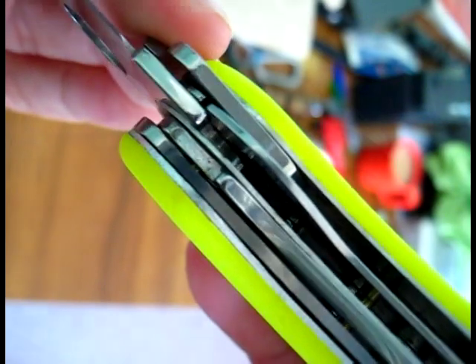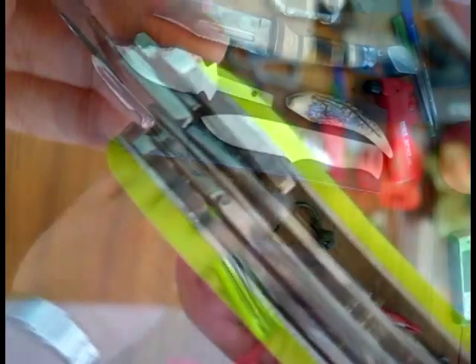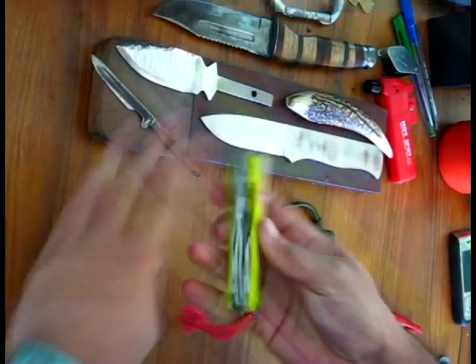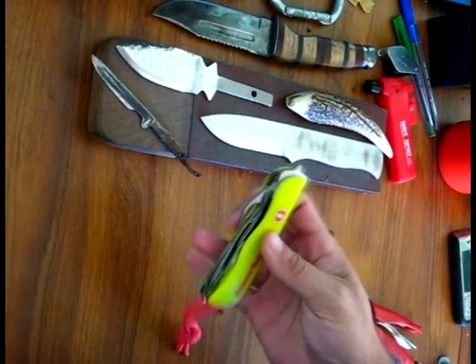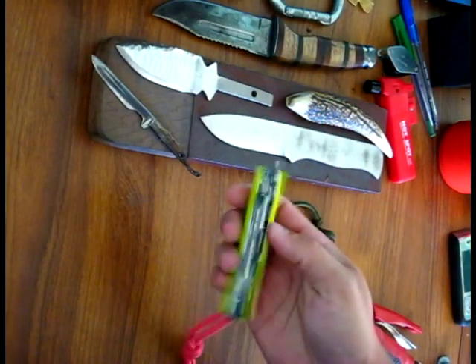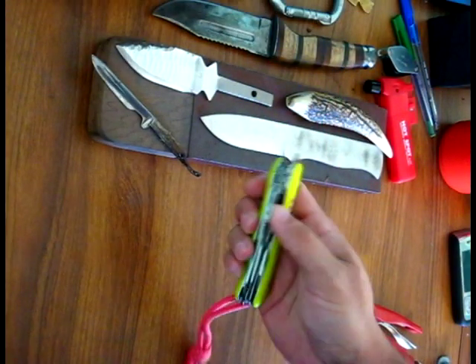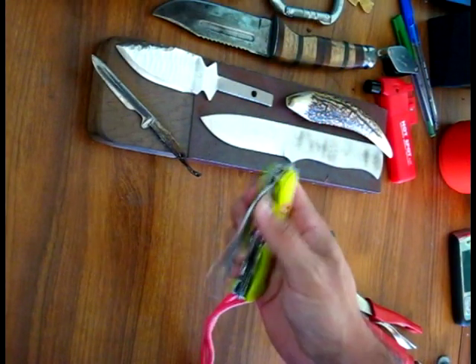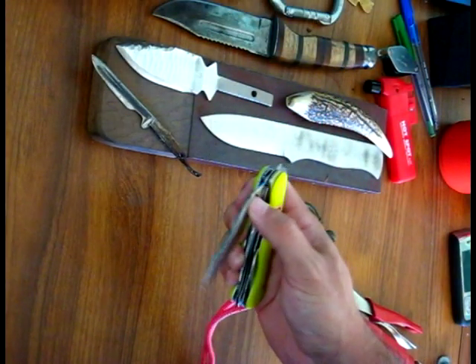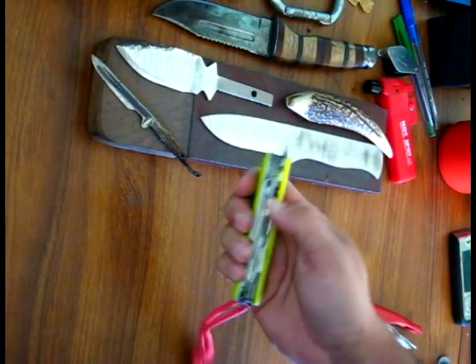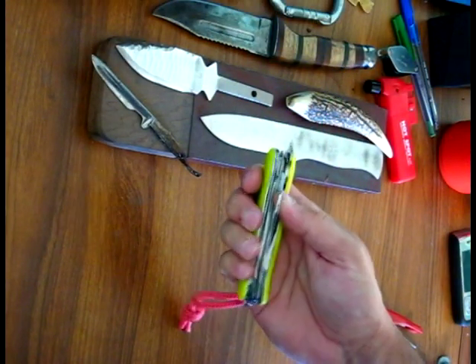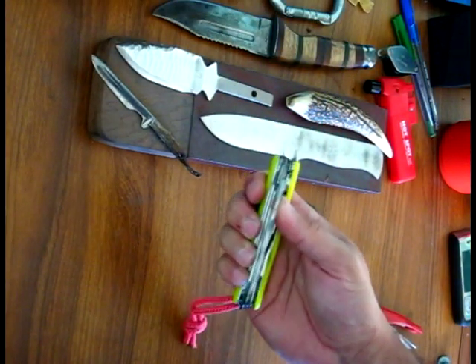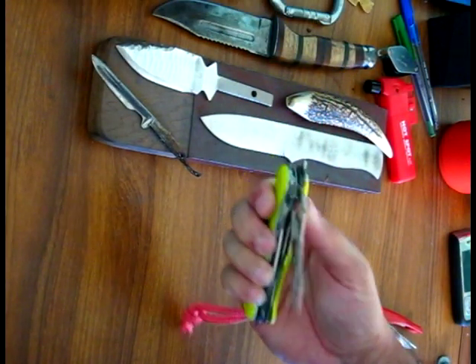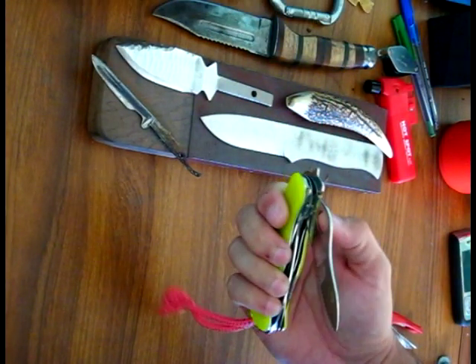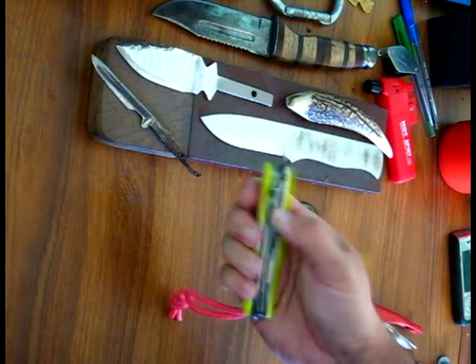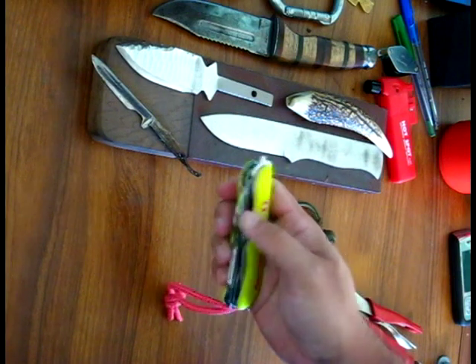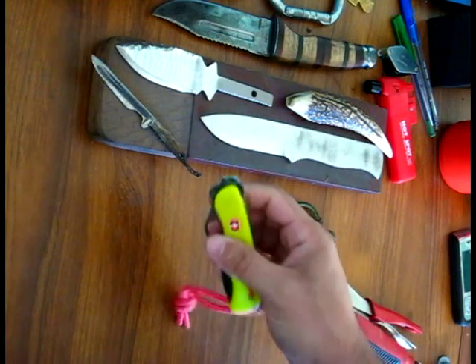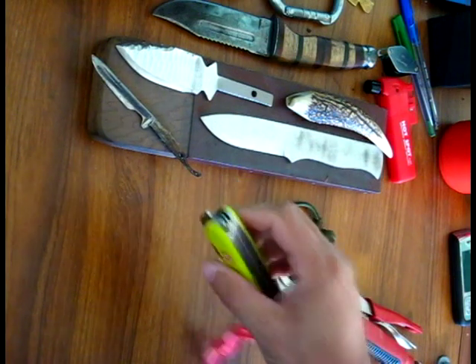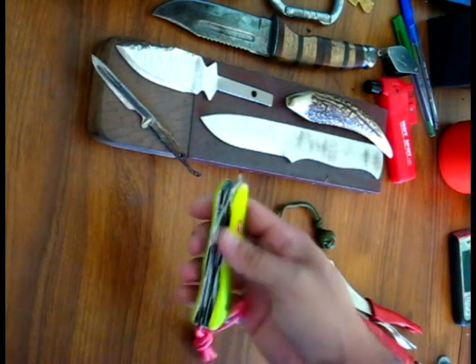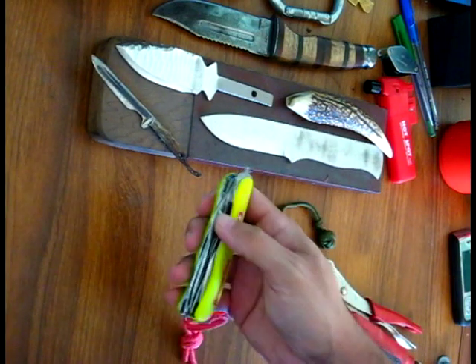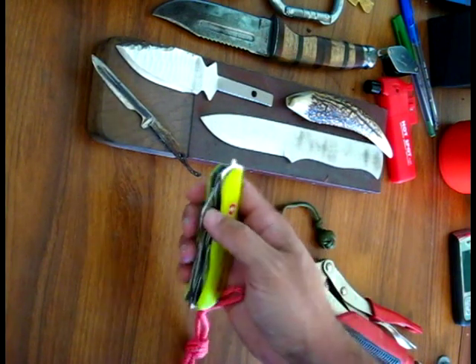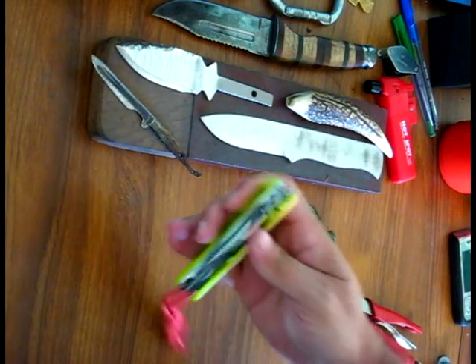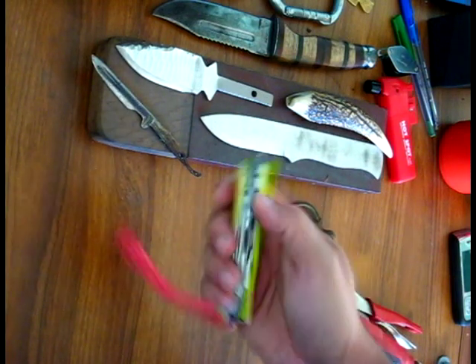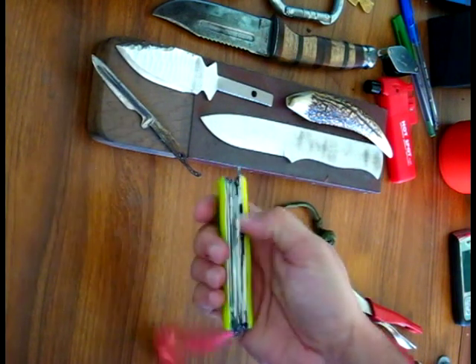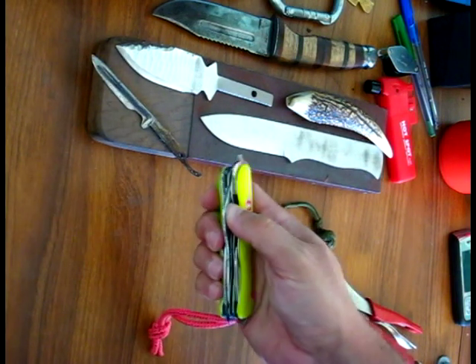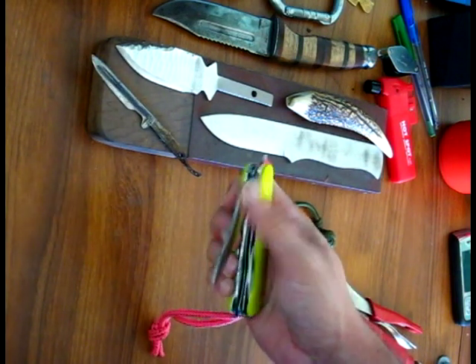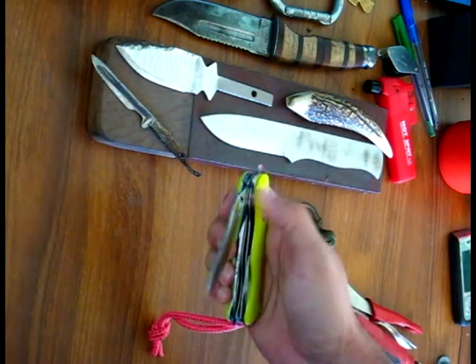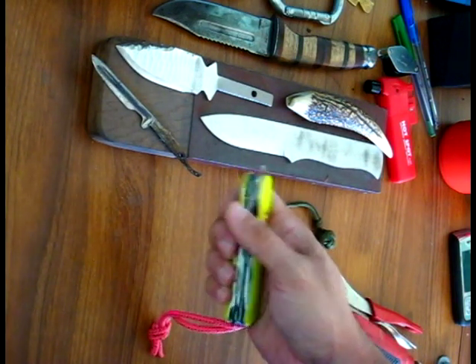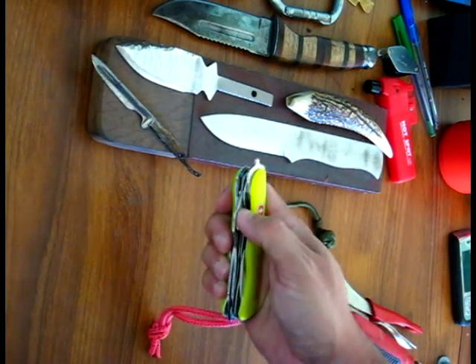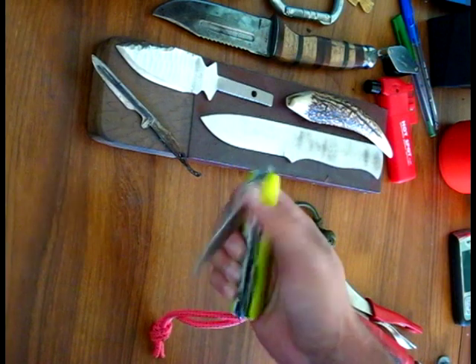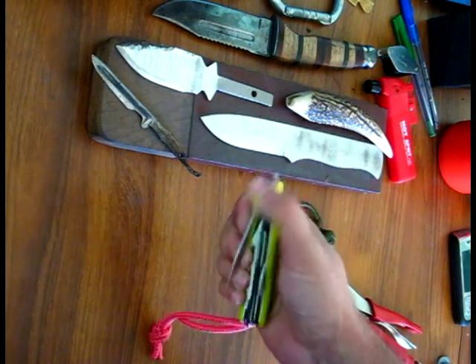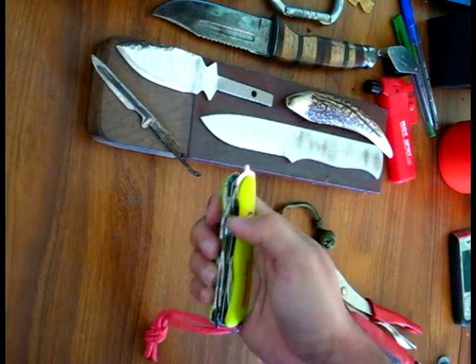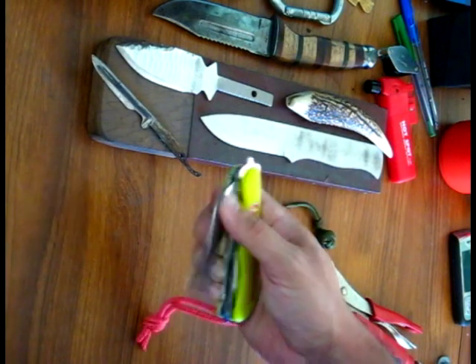The other thing is this is the only part of the knife that actually has a finger hole for one-handed opening.